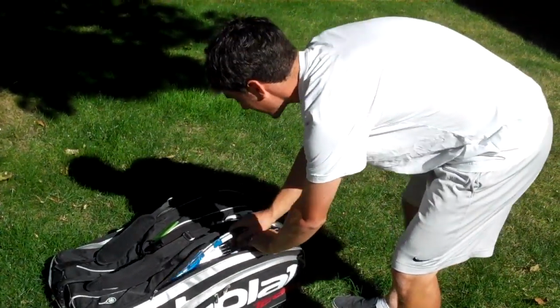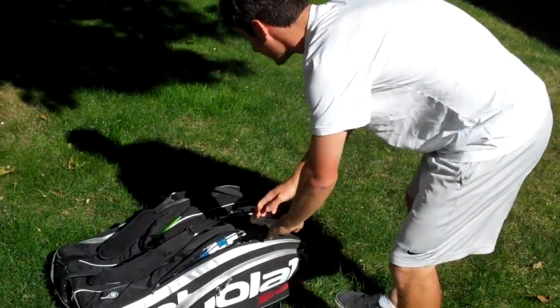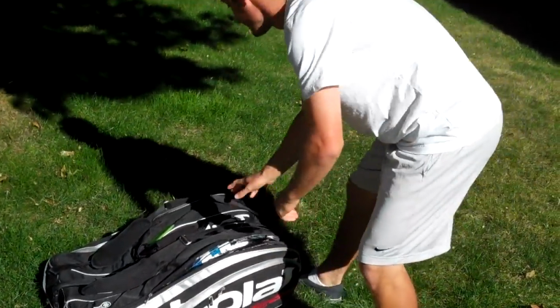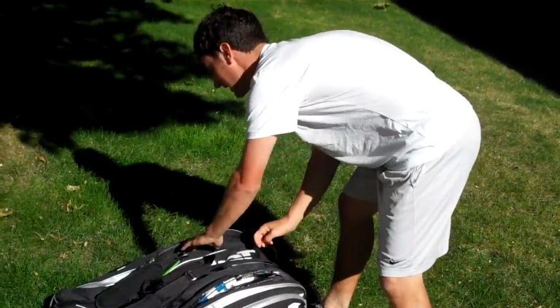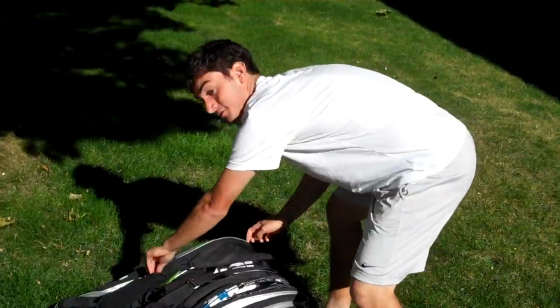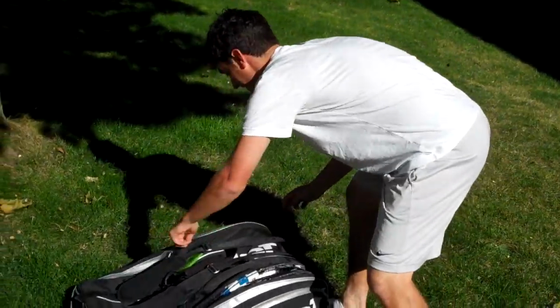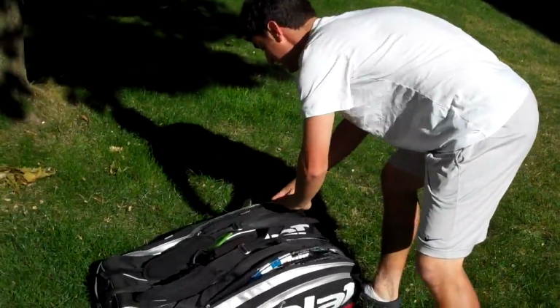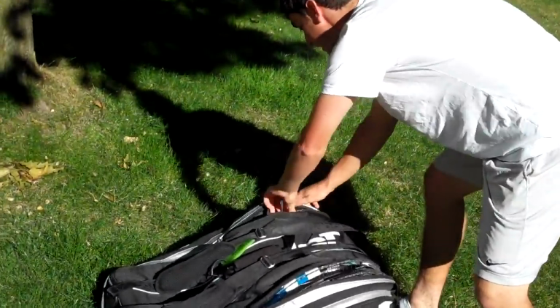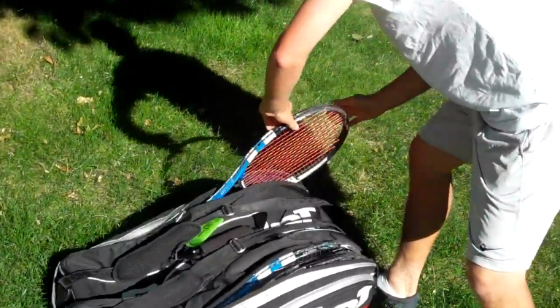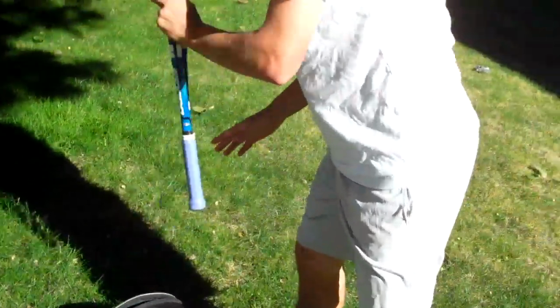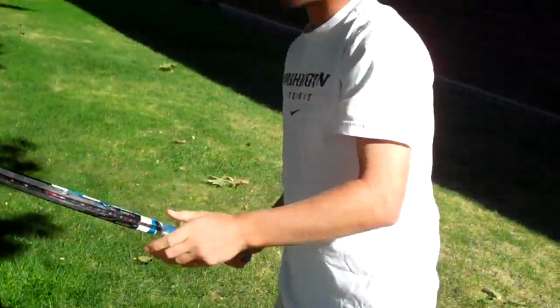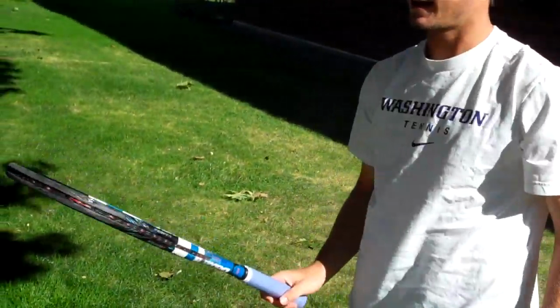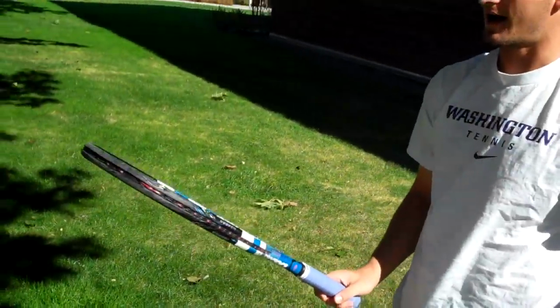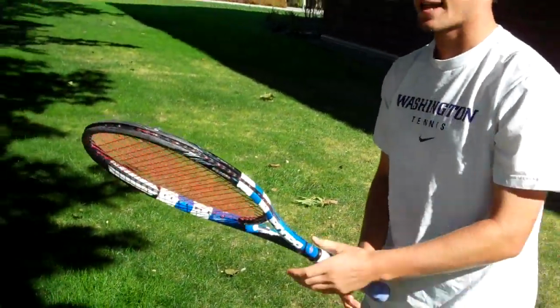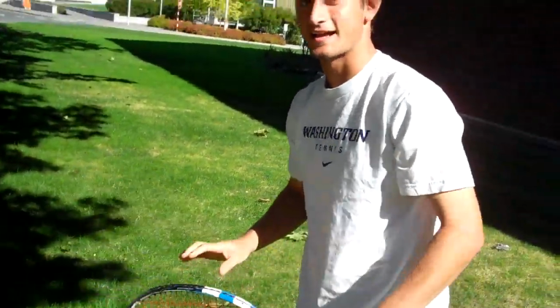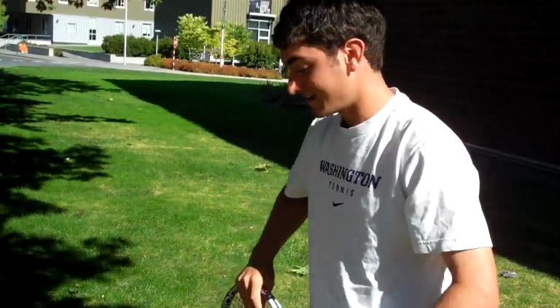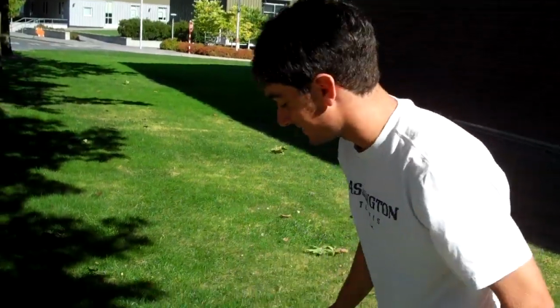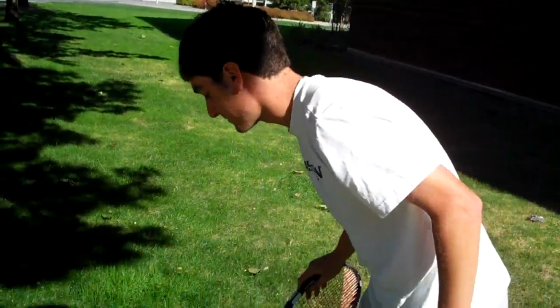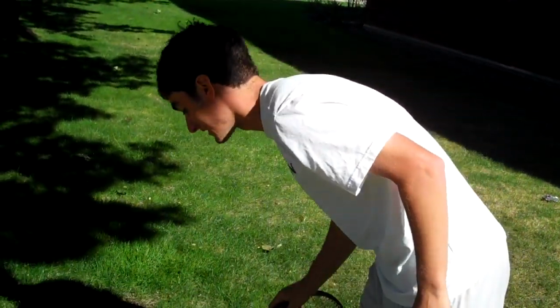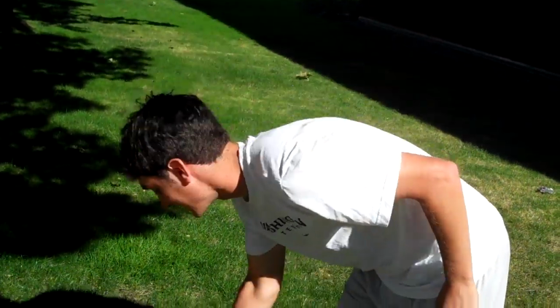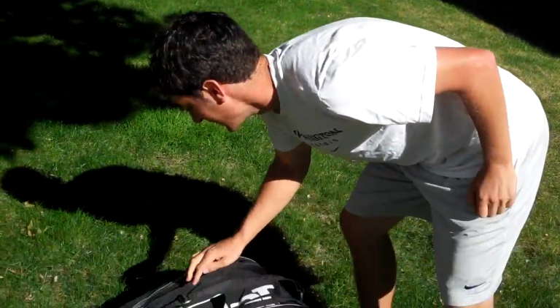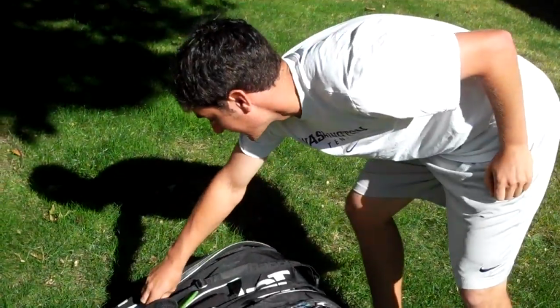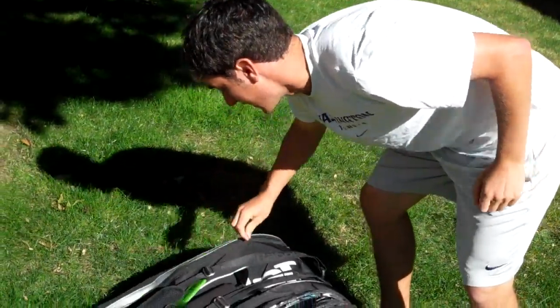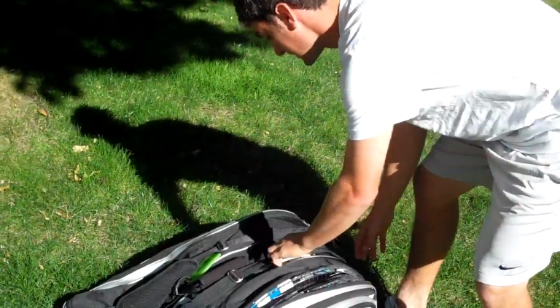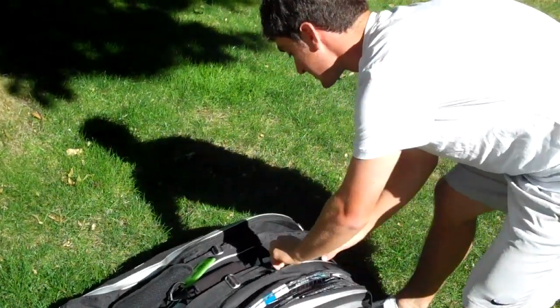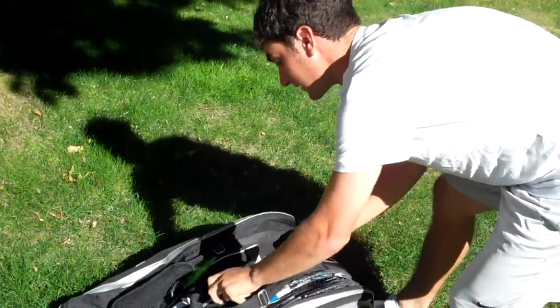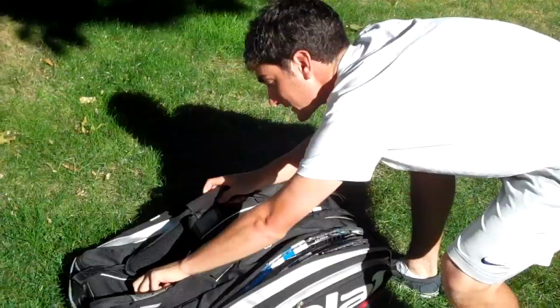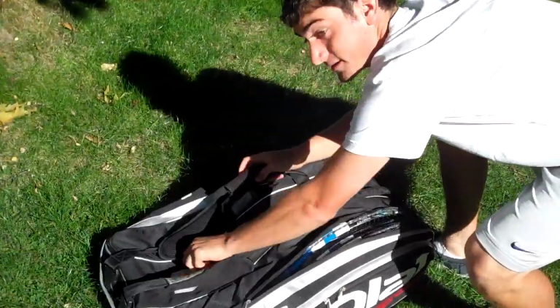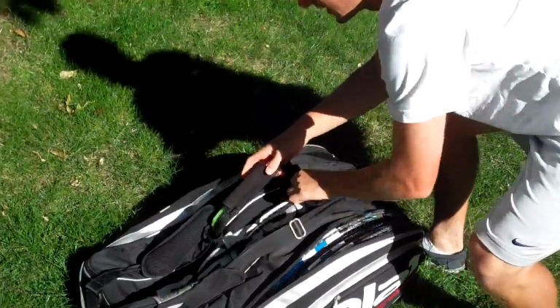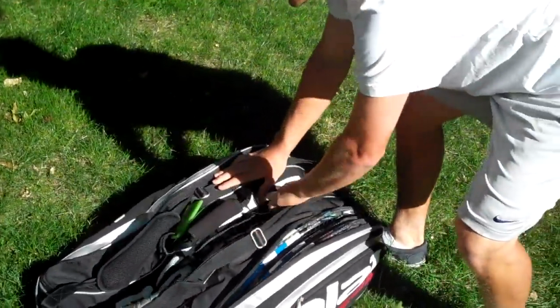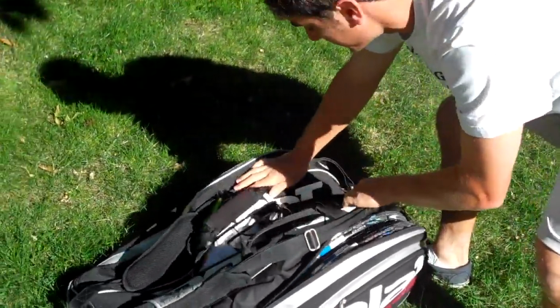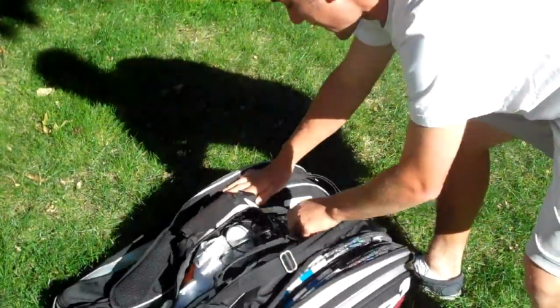I've also got another three rackets over on this side of my bag — same racket, the Babolat extended. And in the center zipper of my bag,